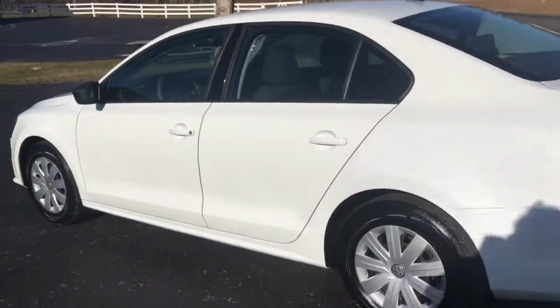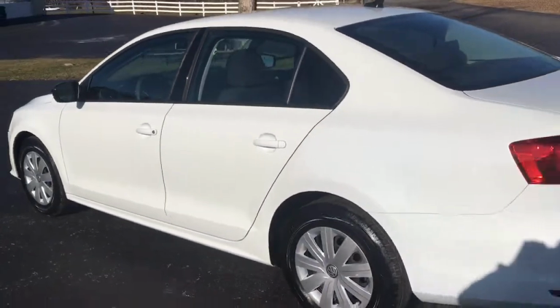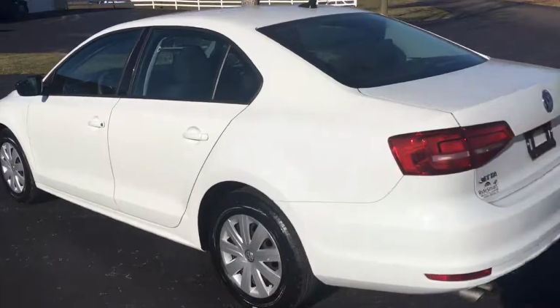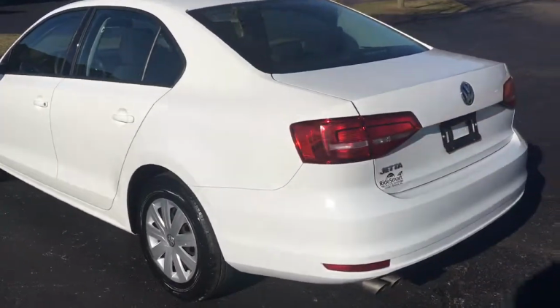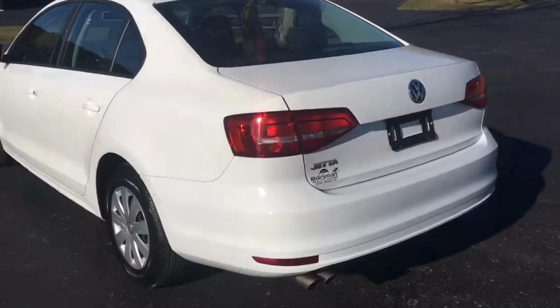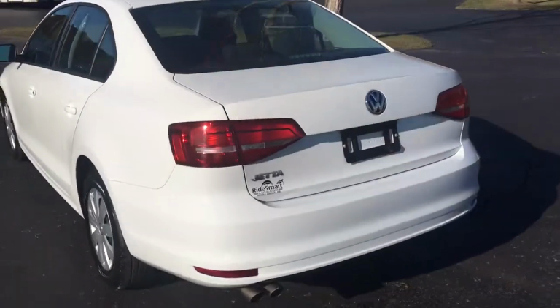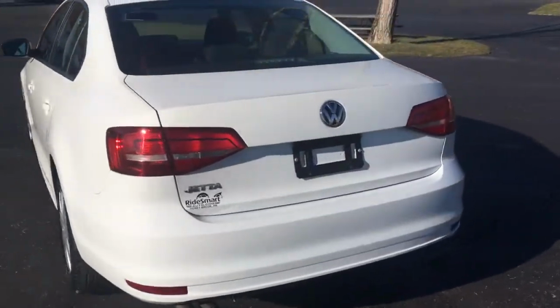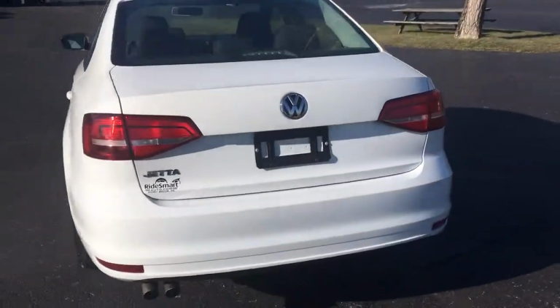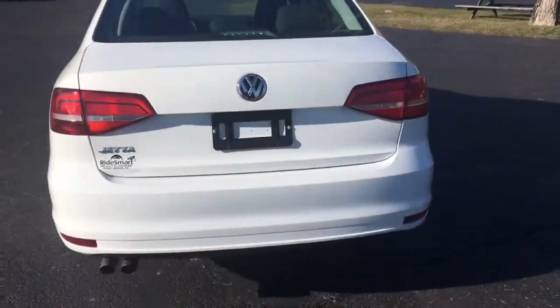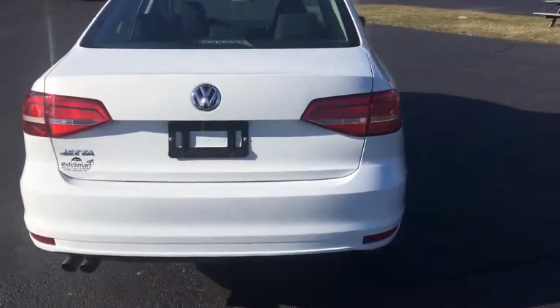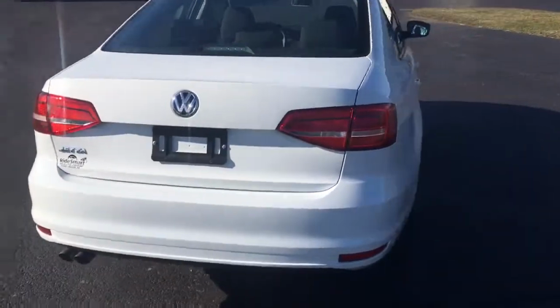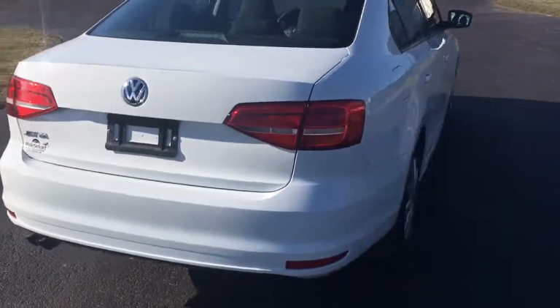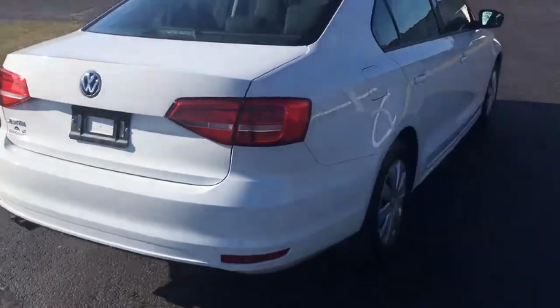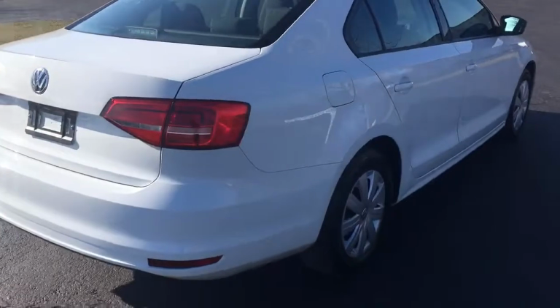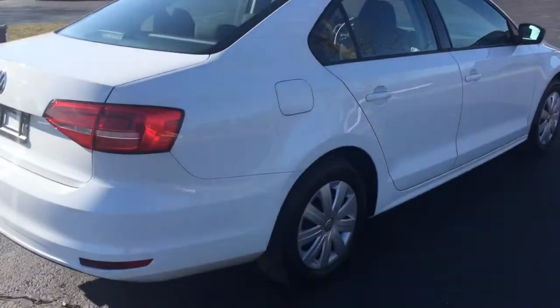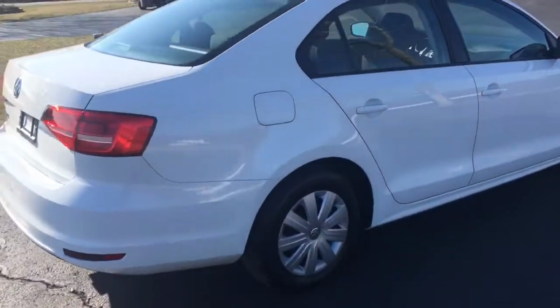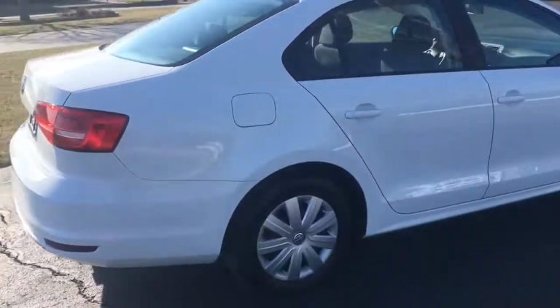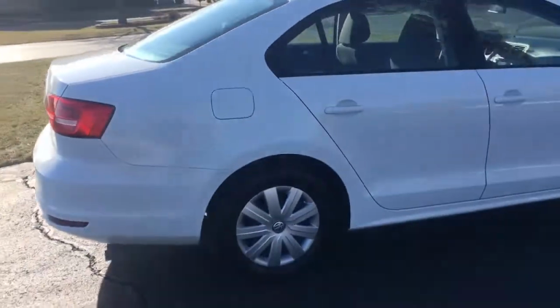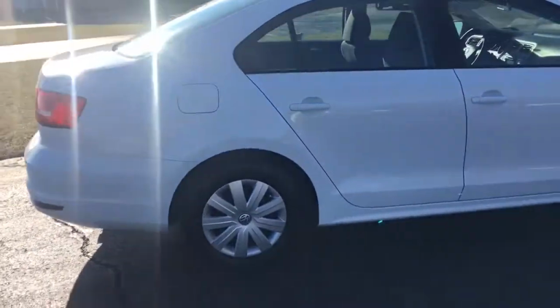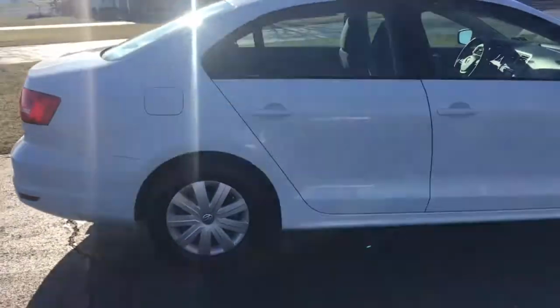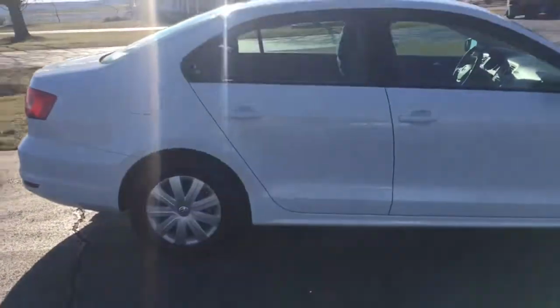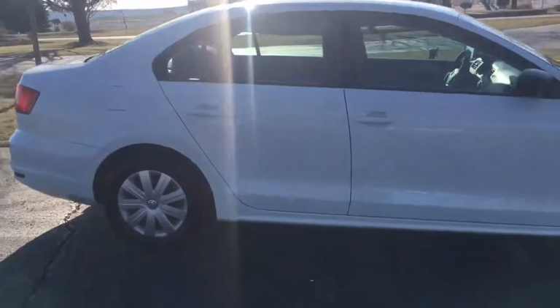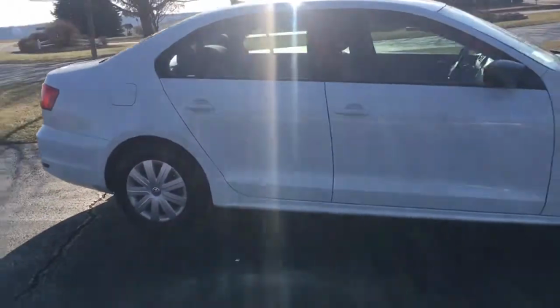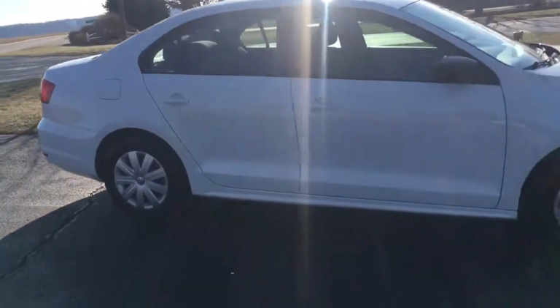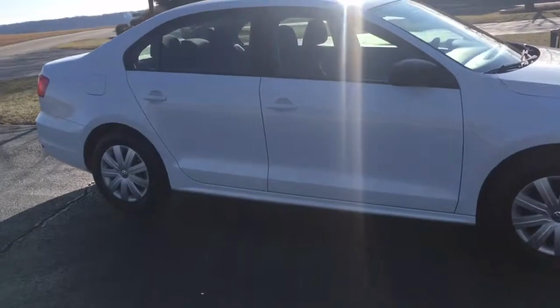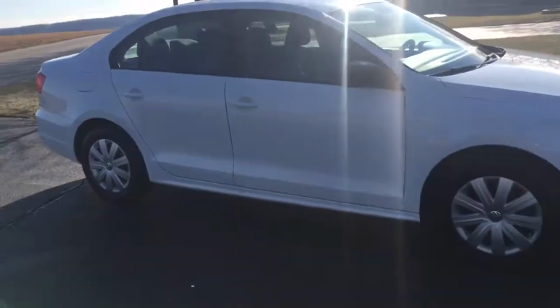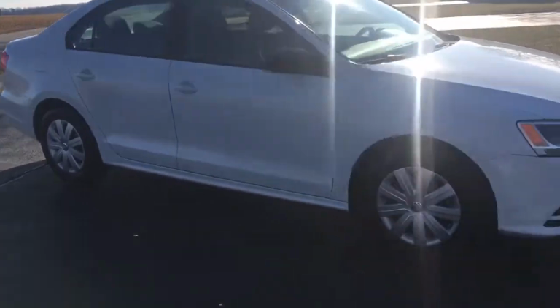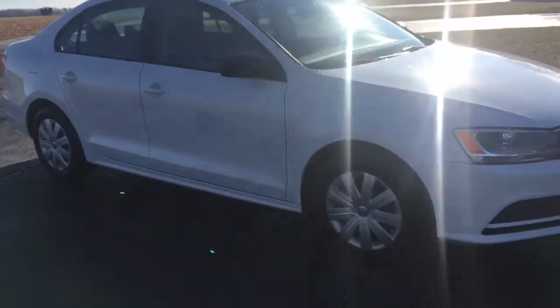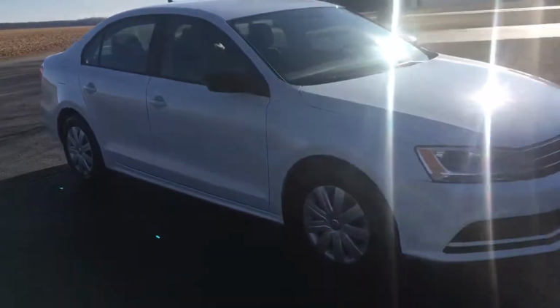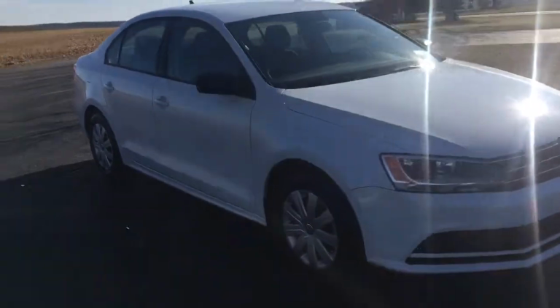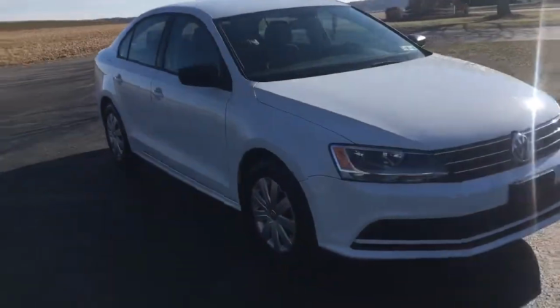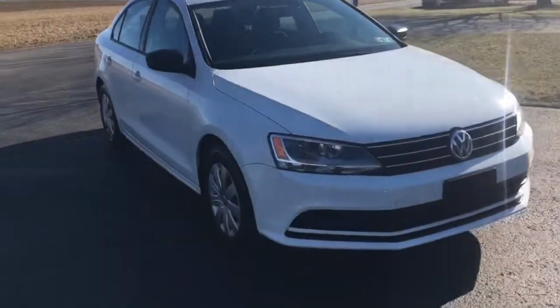Beautiful white paint, keyless entry, push button start, AM/FM satellite radio. There's just 6,600 miles on this car — it's just awesome. Look how straight the body is. Paint's perfect. Really nice condition.